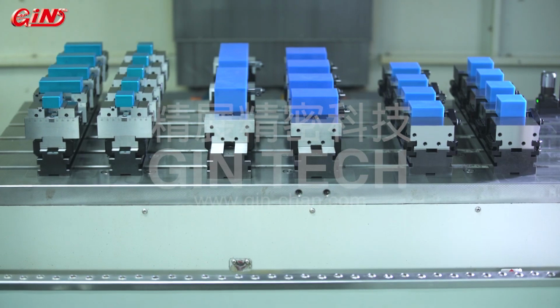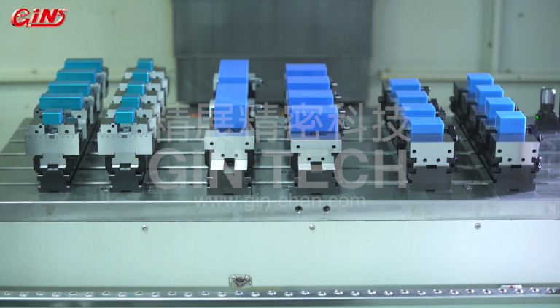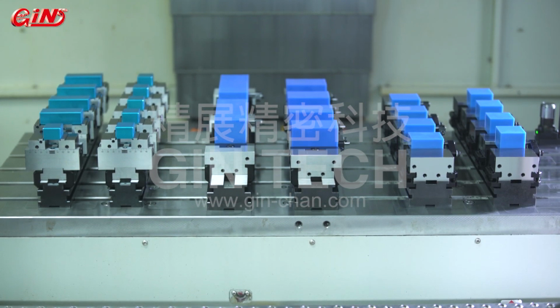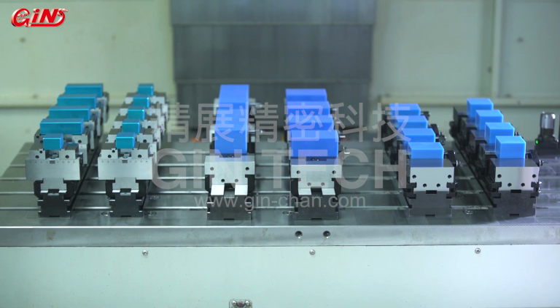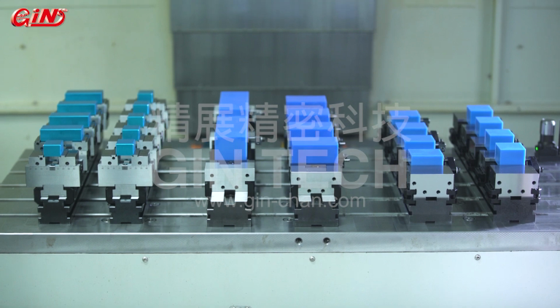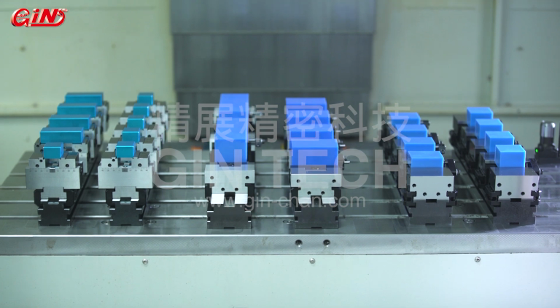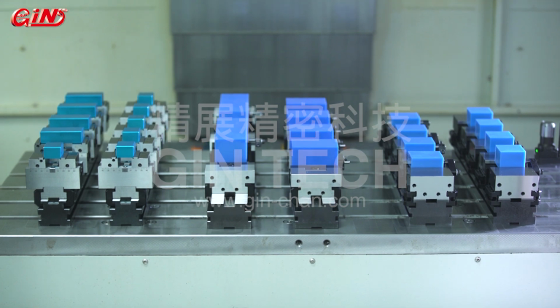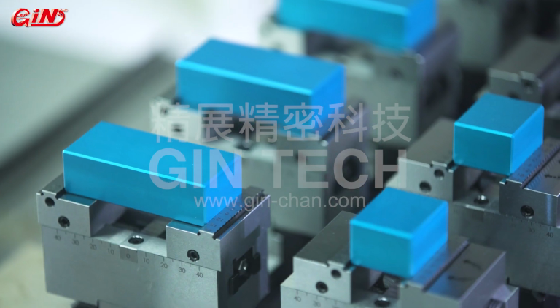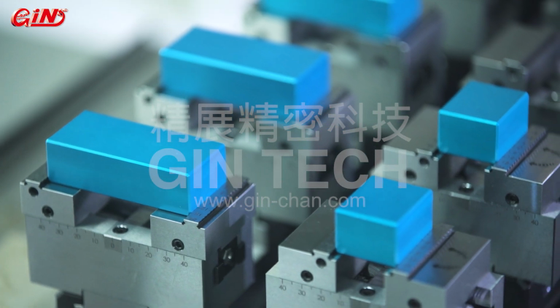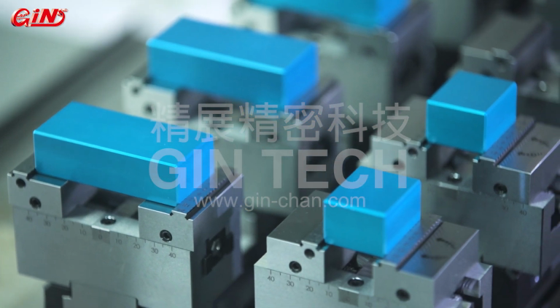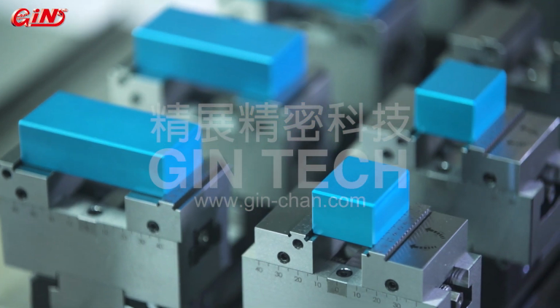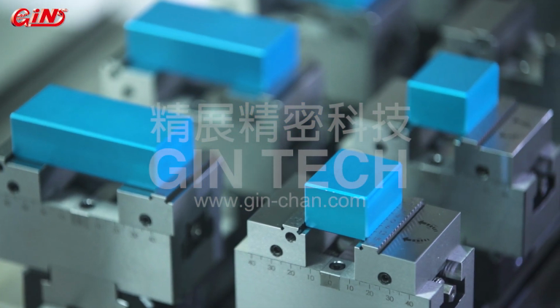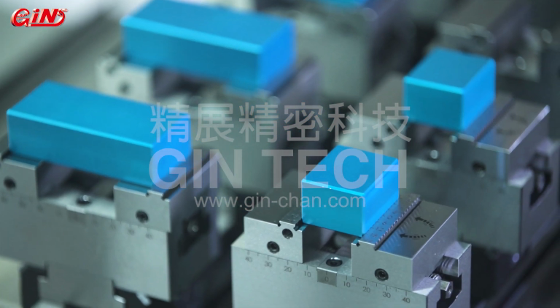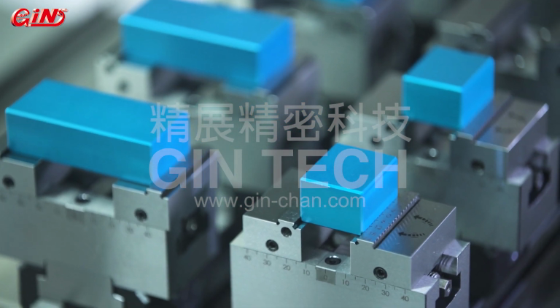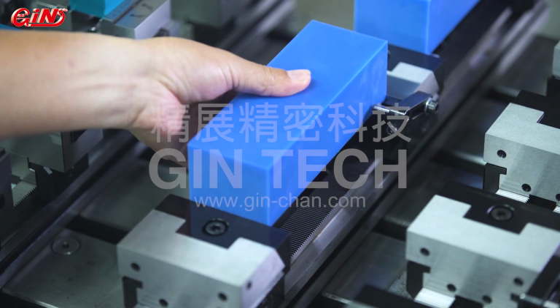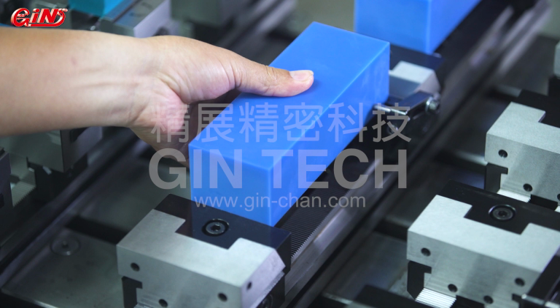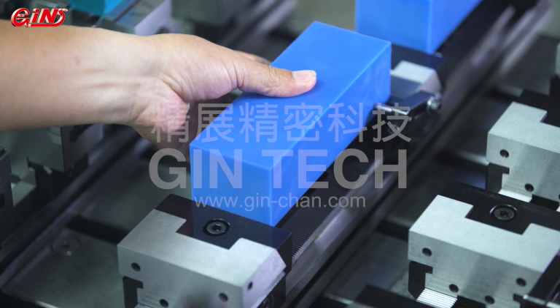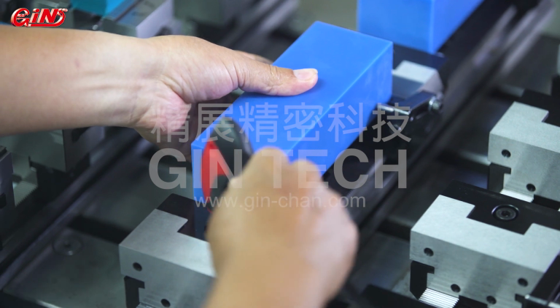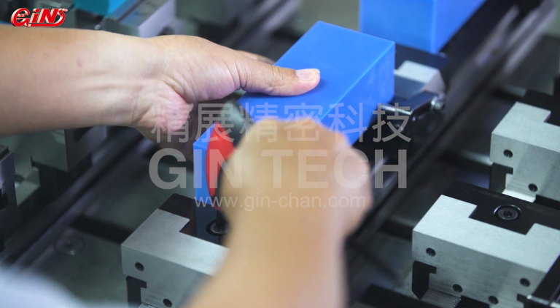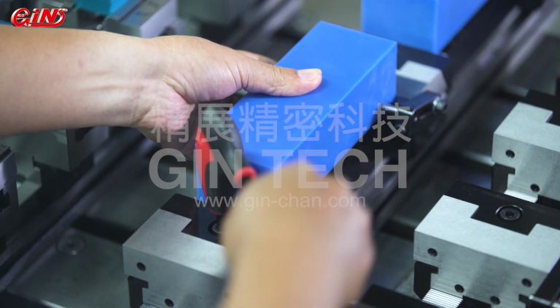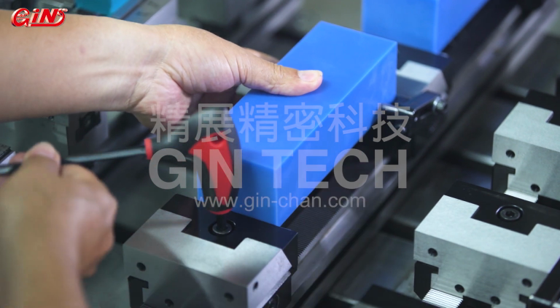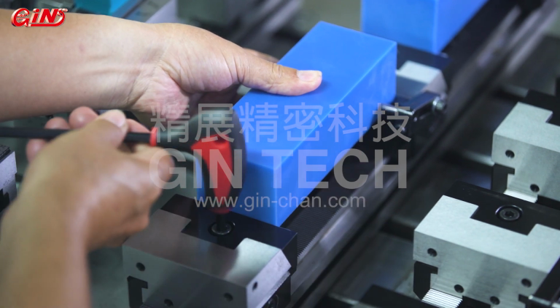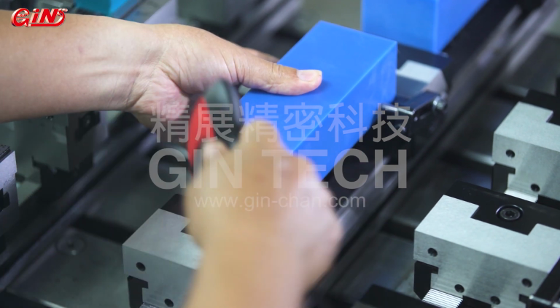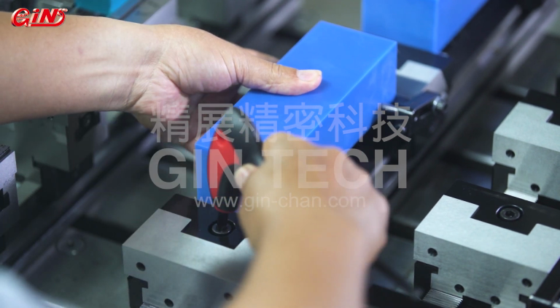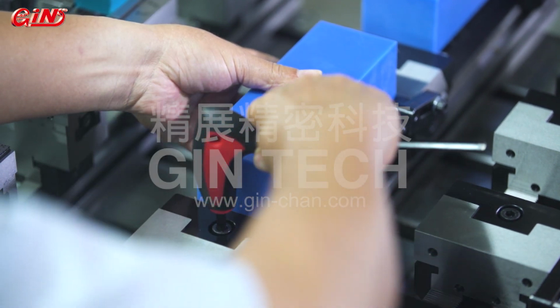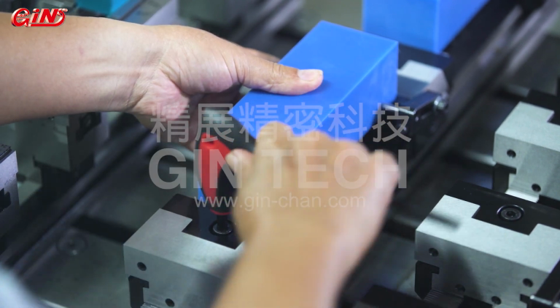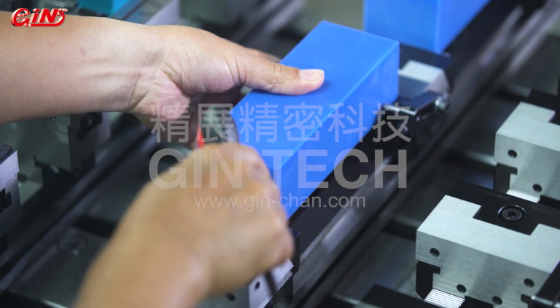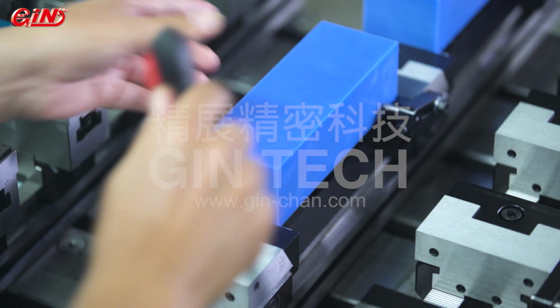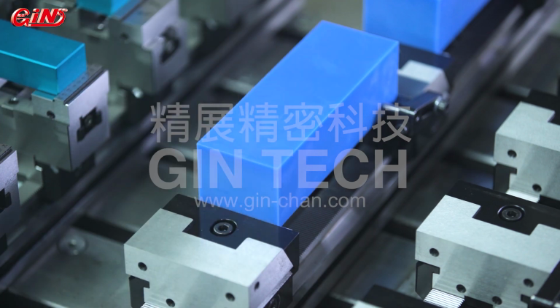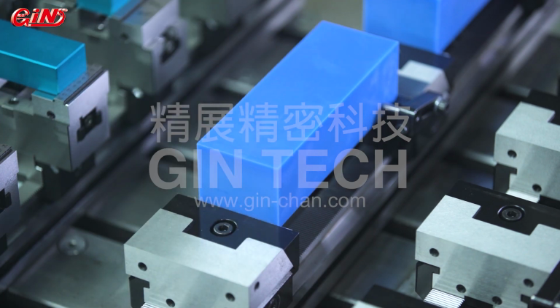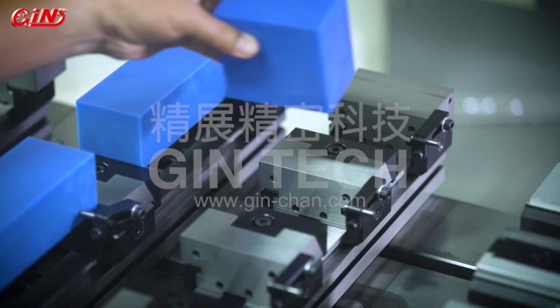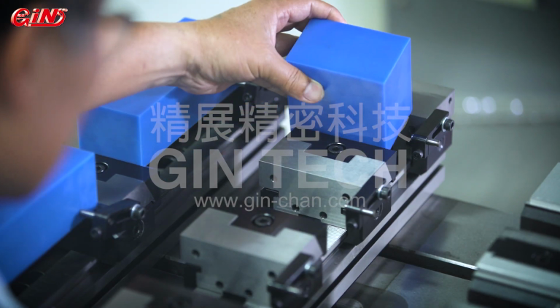Compatible with self-centering vices, achieving centering purposes as clamping forwards. Our self-centering vices can coordinate with modular base so that together they can deal with various processing demands.